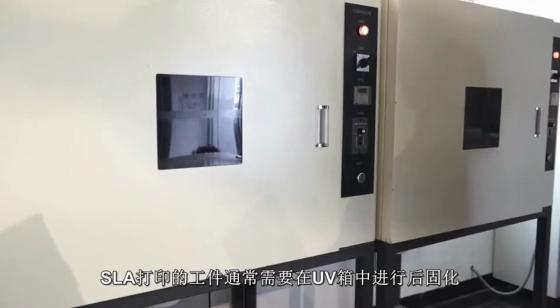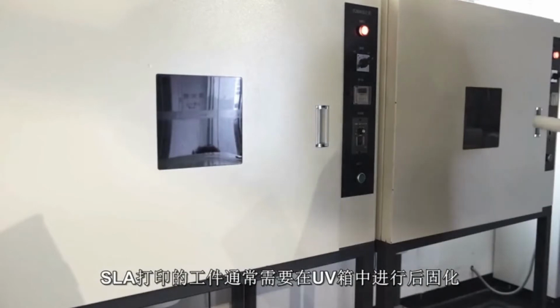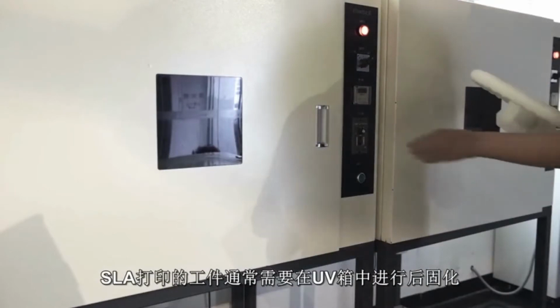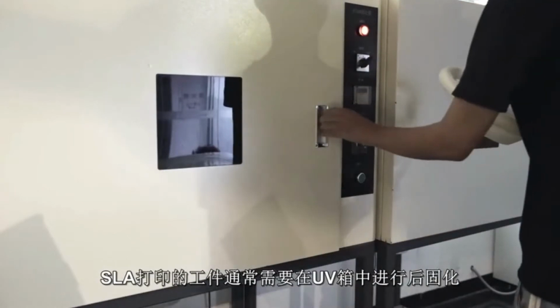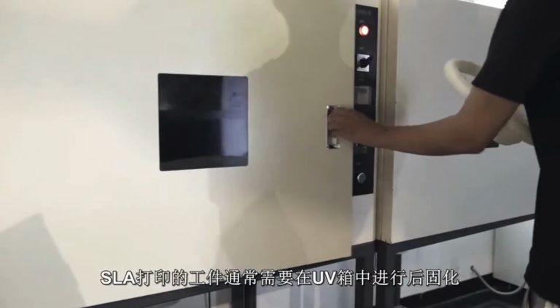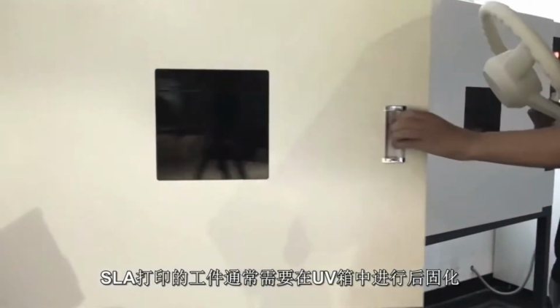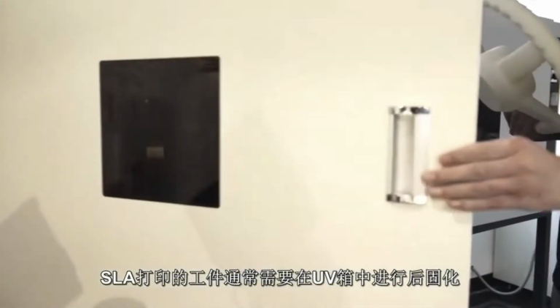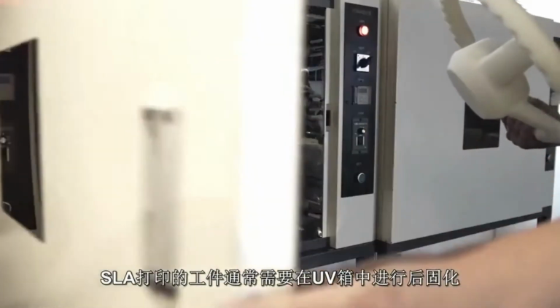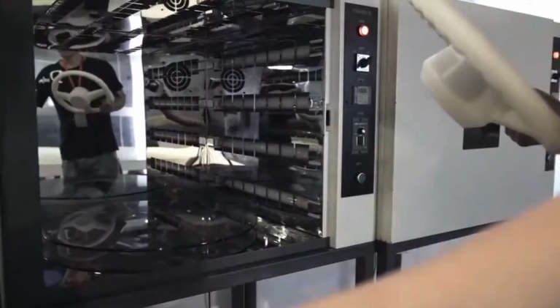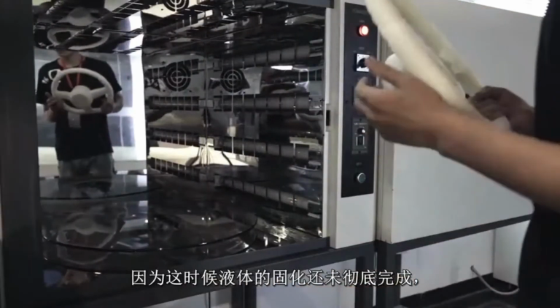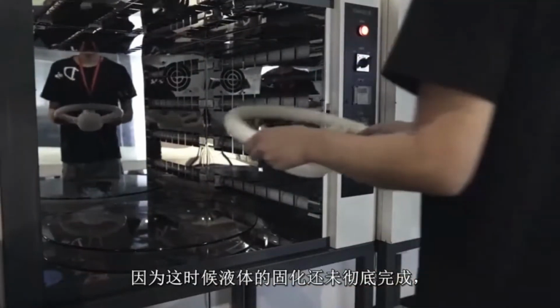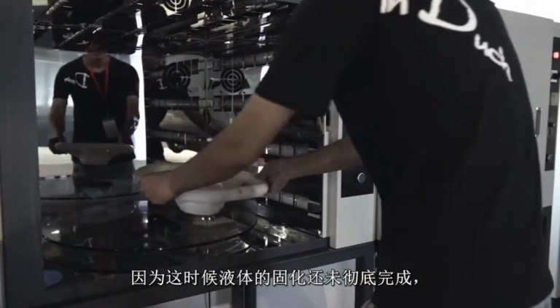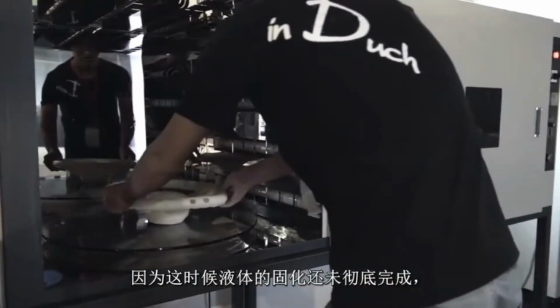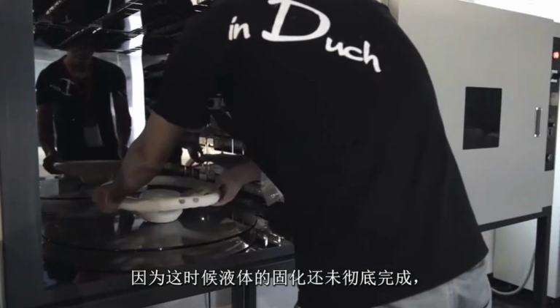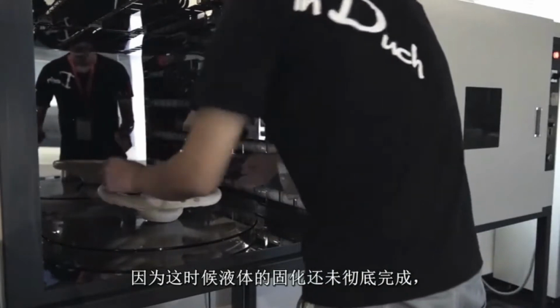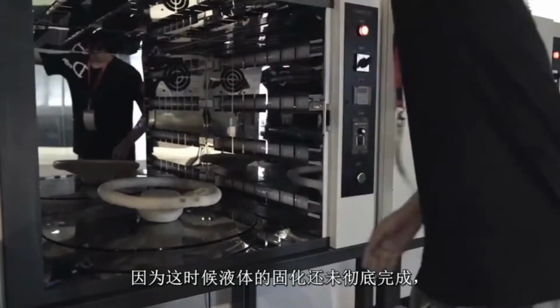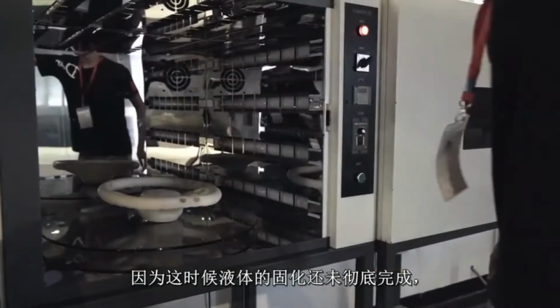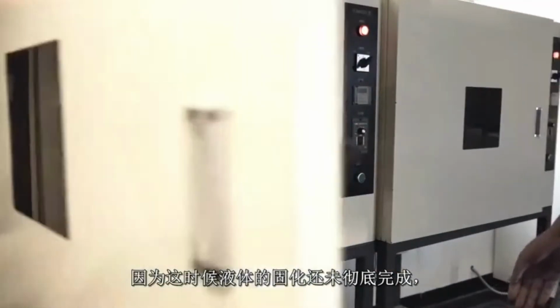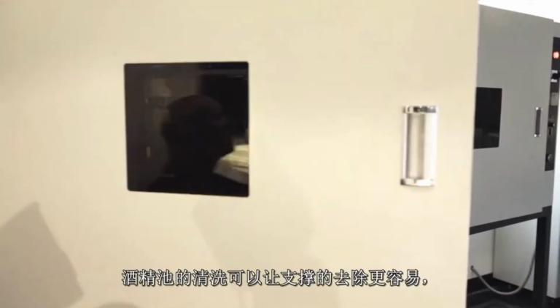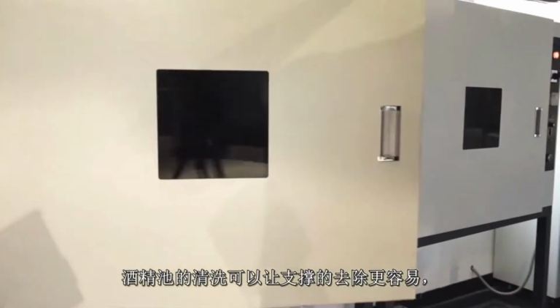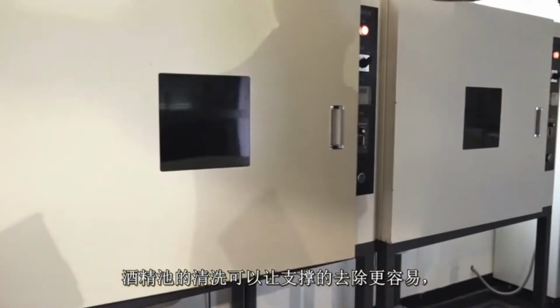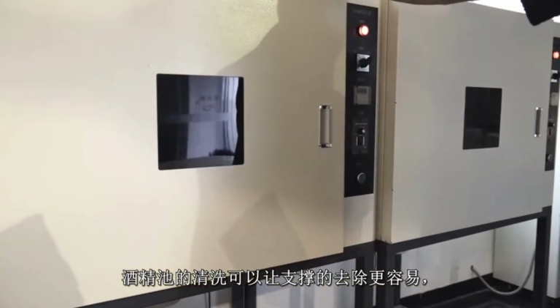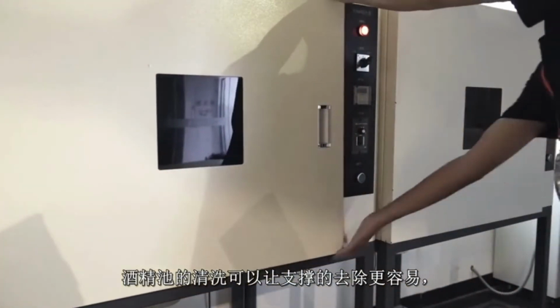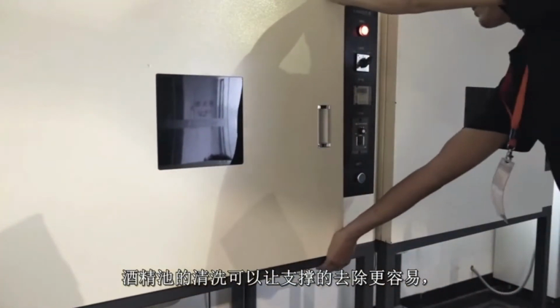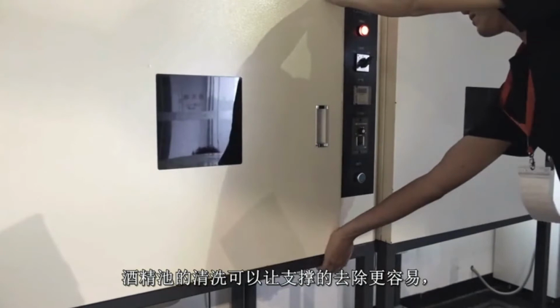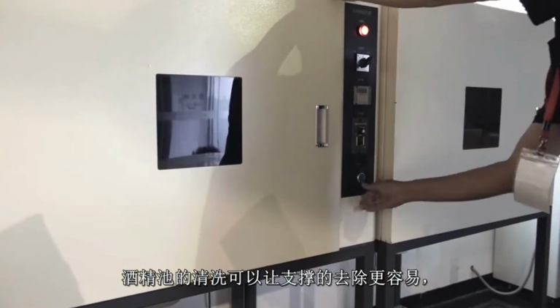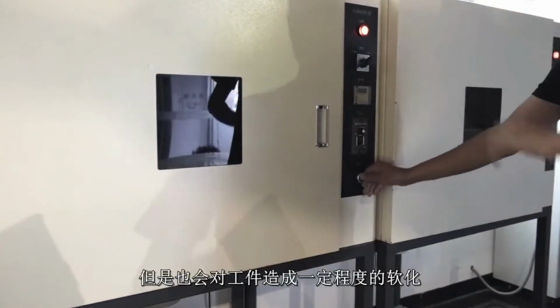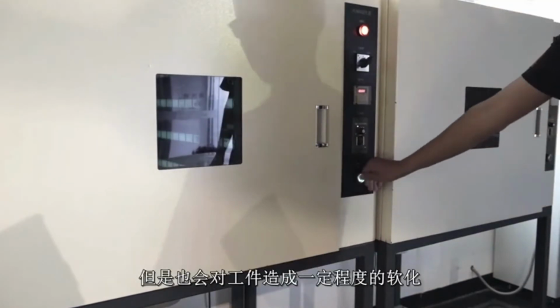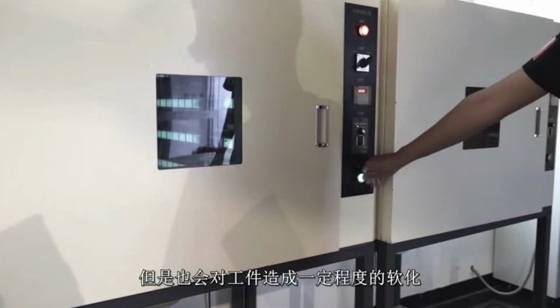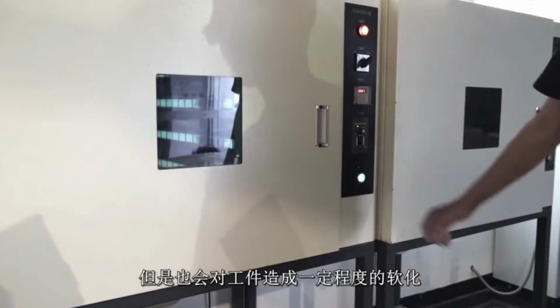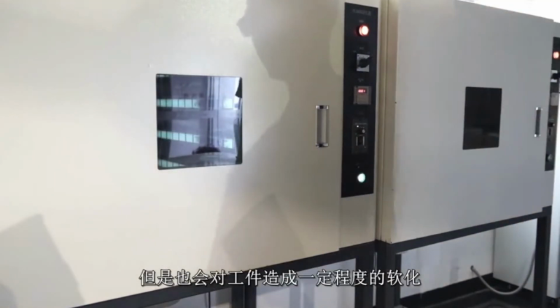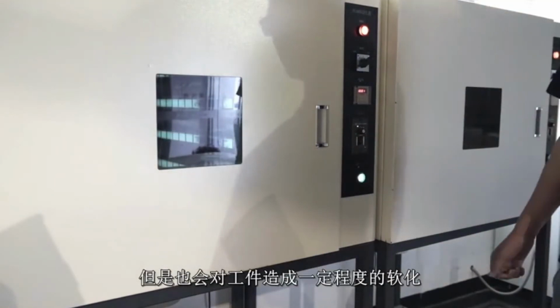SLA printed parts generally need to be post-cured in a UV oven. This is because polymerization of the resin still isn't complete at this stage and the alcohol bath, which made it easier to remove the supports, also softened the part itself in the process.